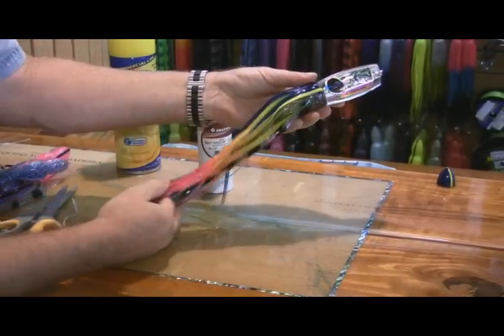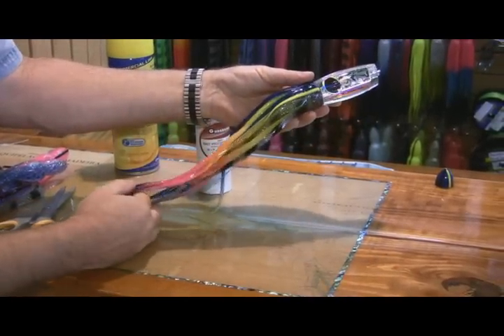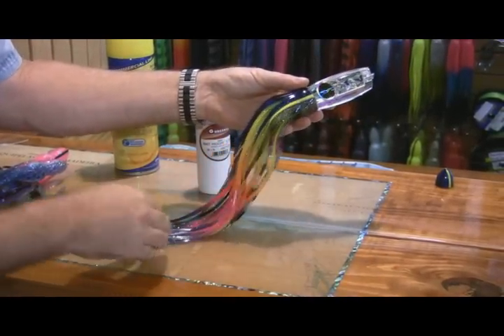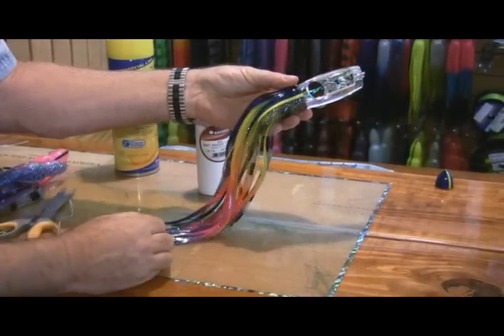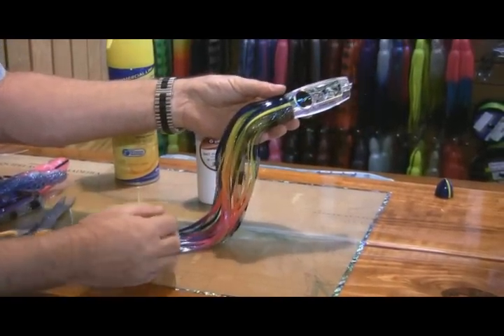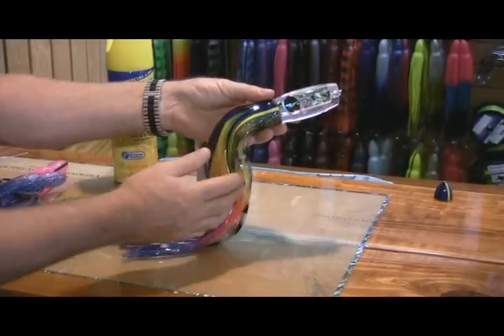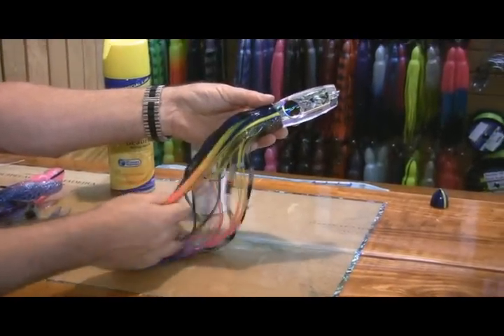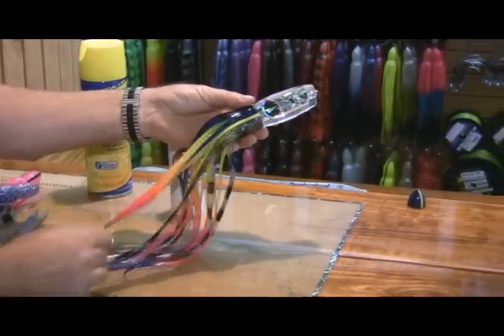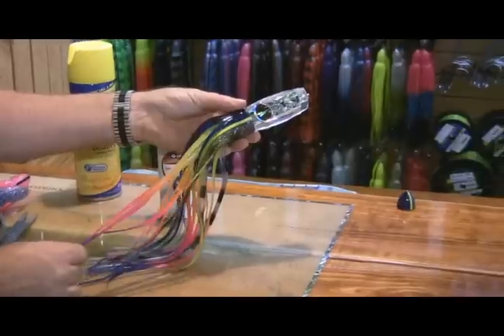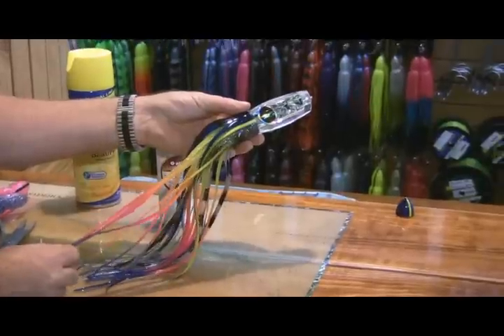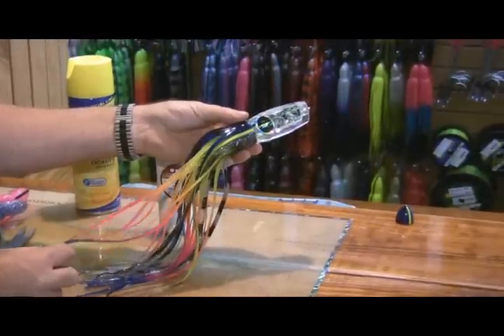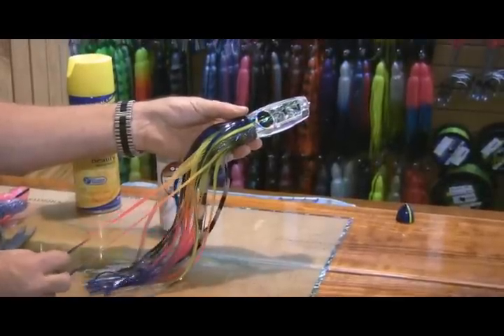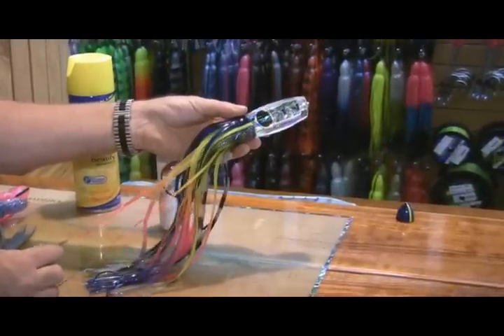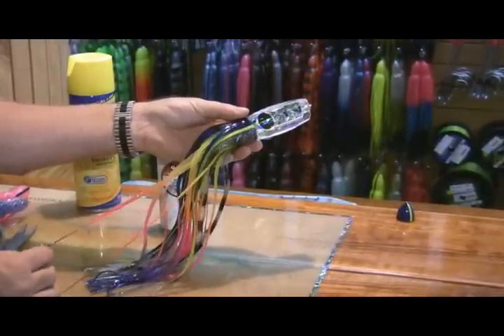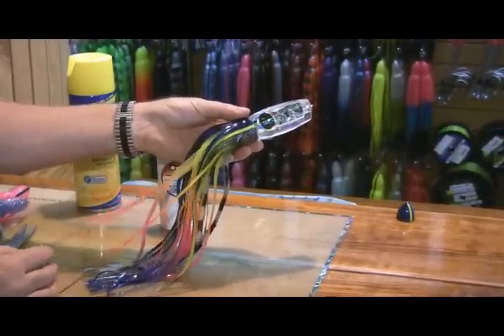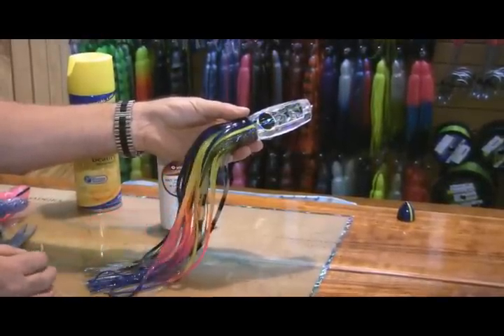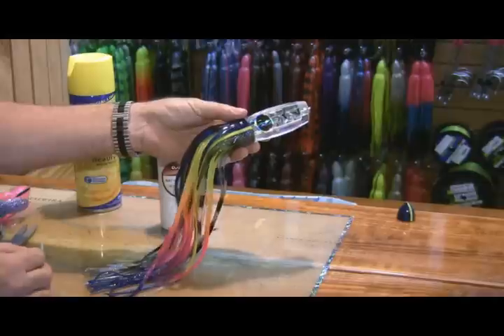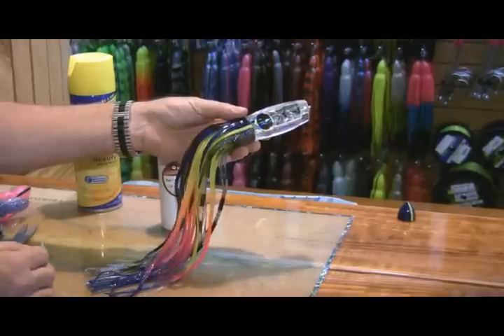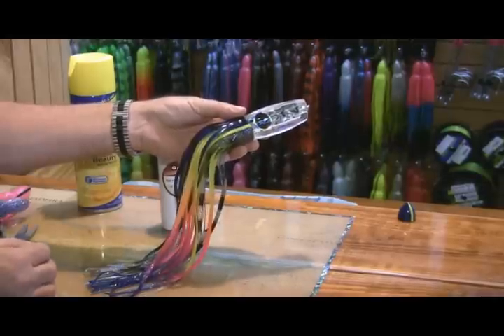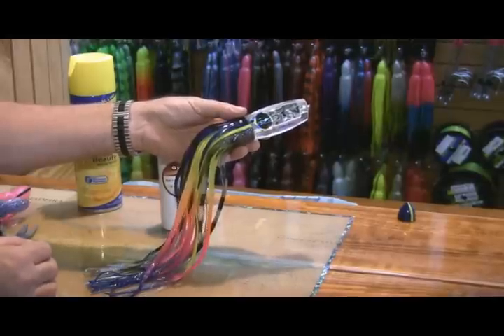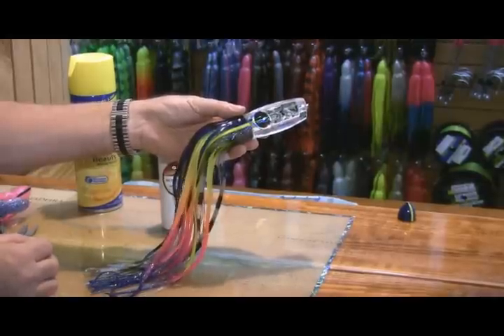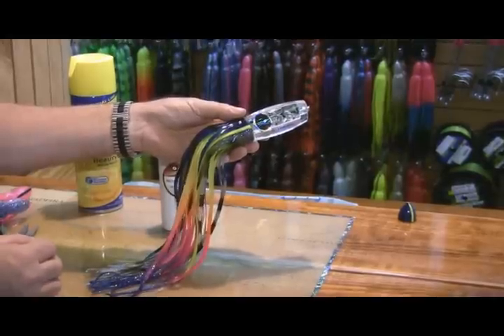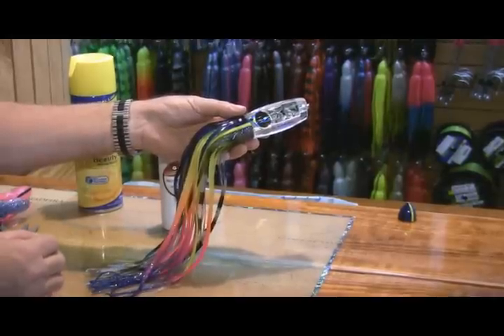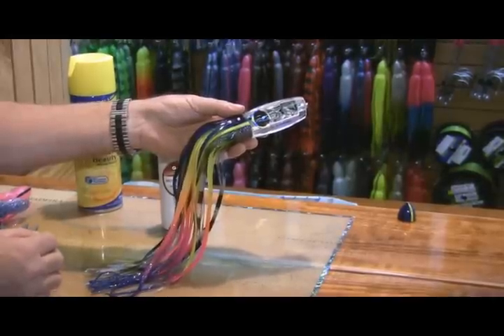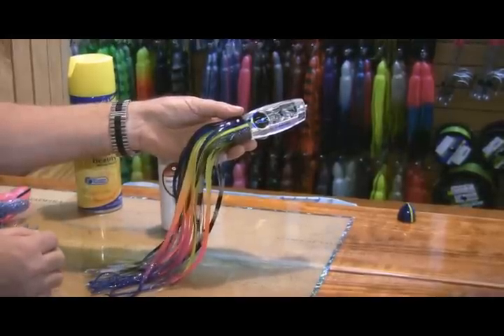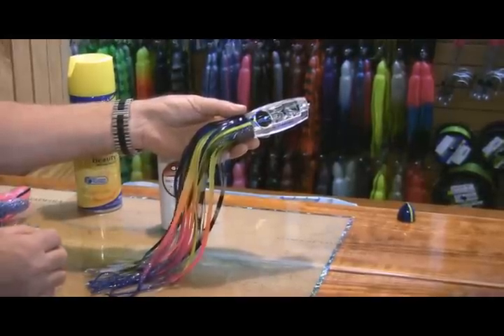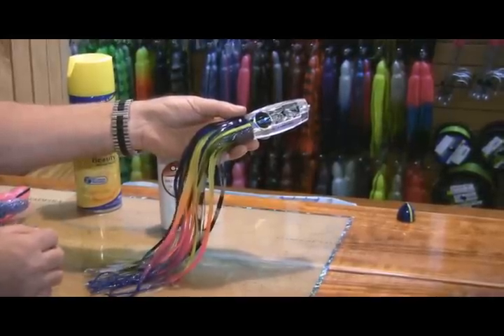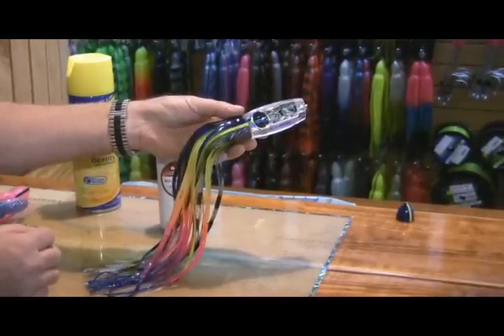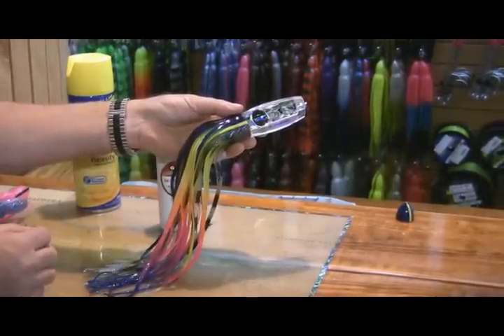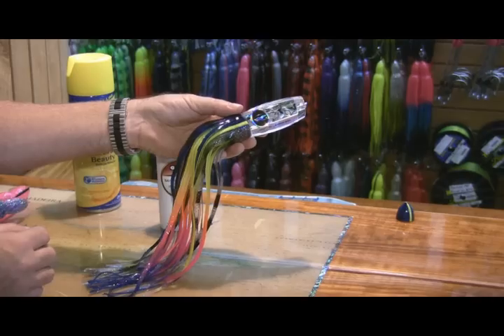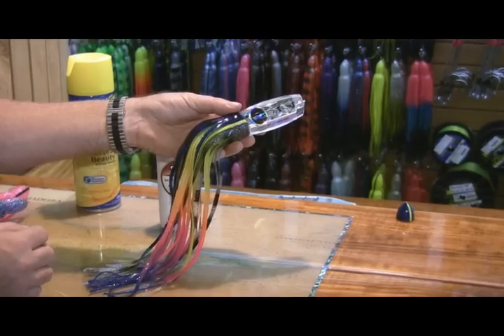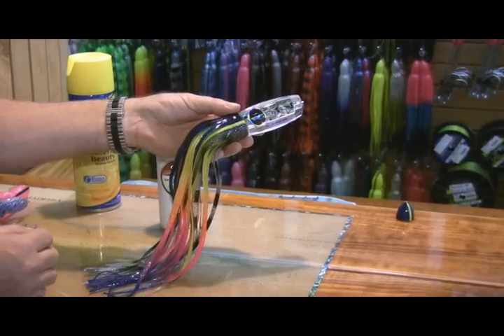When you first start to do this, you'll kind of fumble with it a little bit, but after a while it's second nature. You should be able to skirt a lure in anywhere from about three to four minutes efficiently.